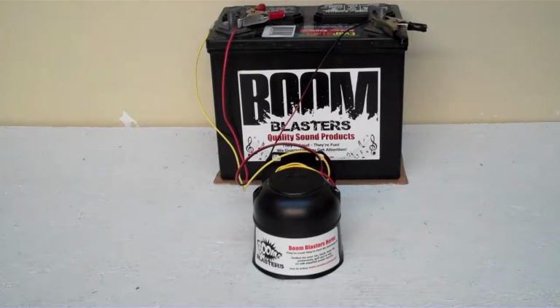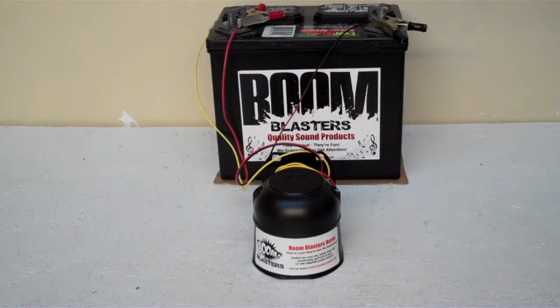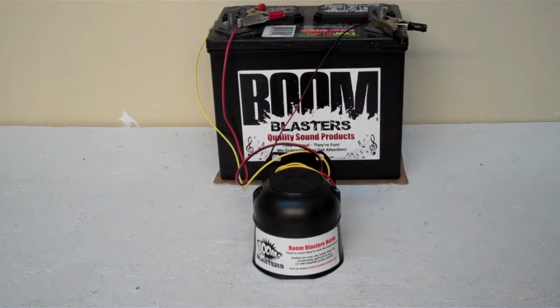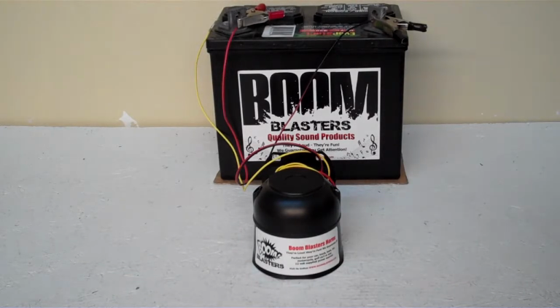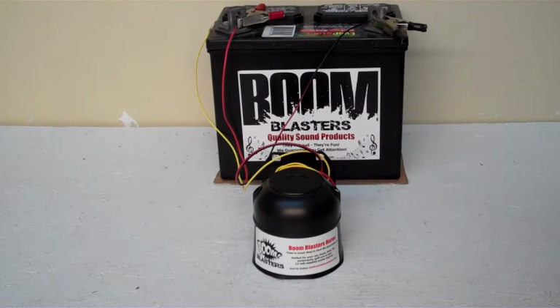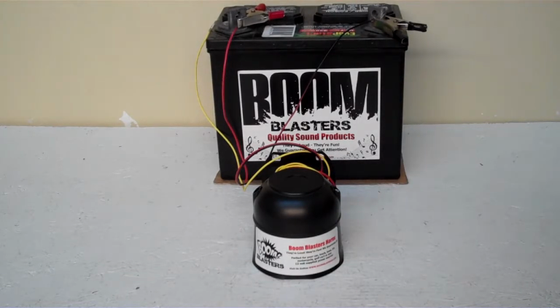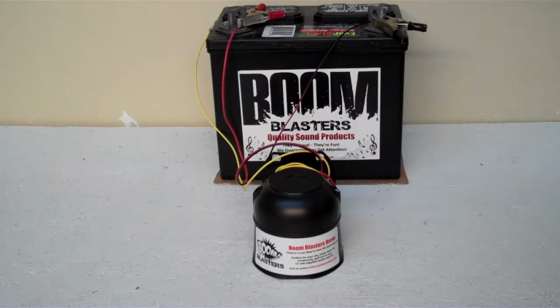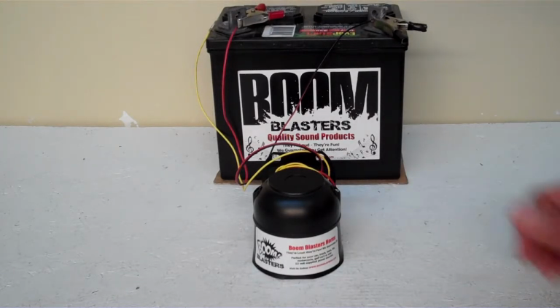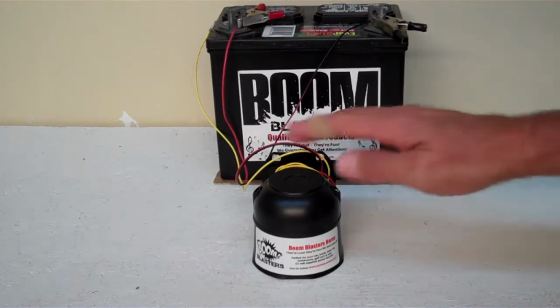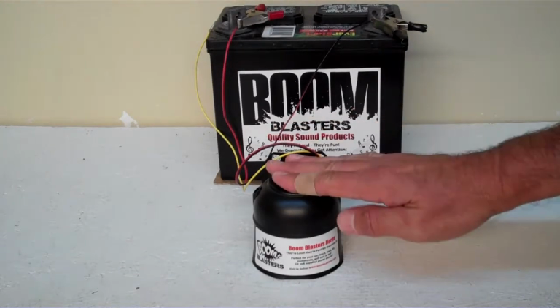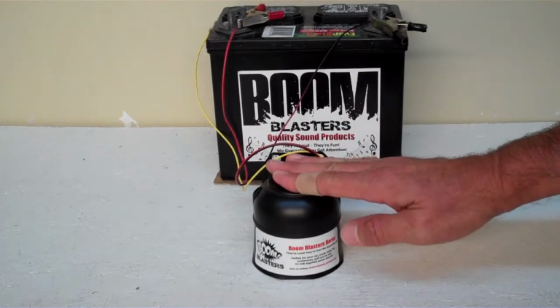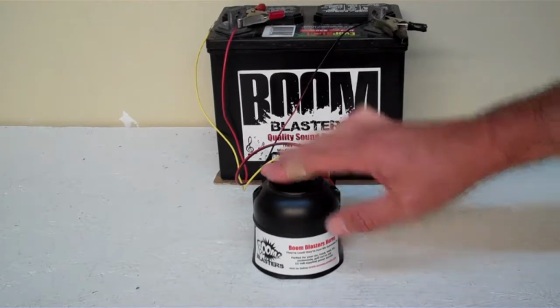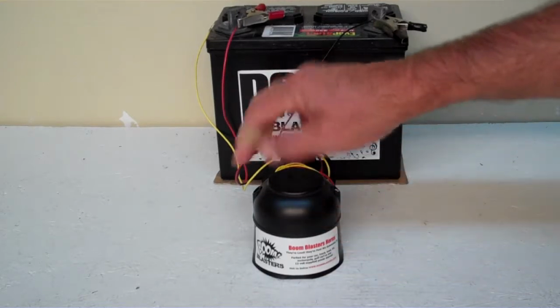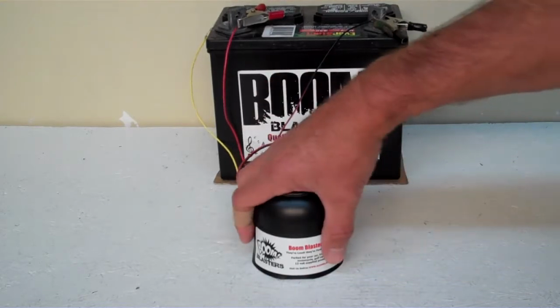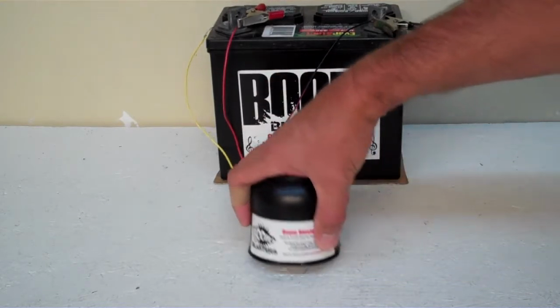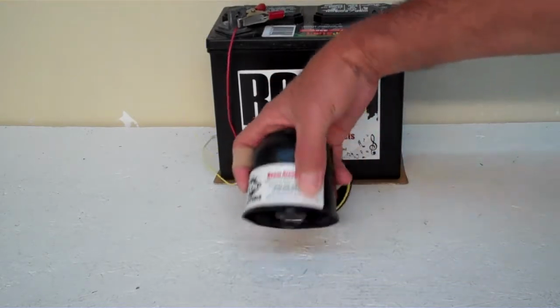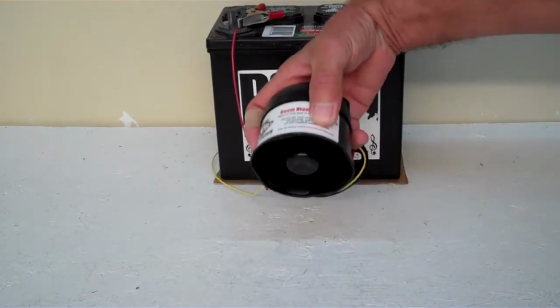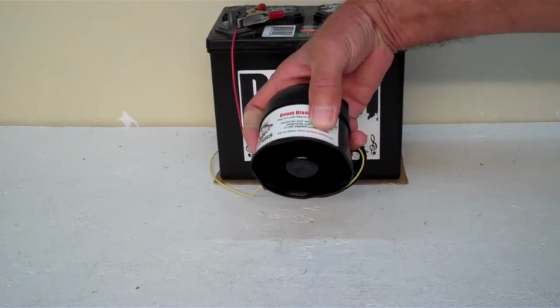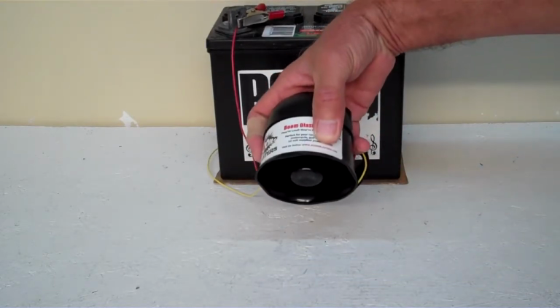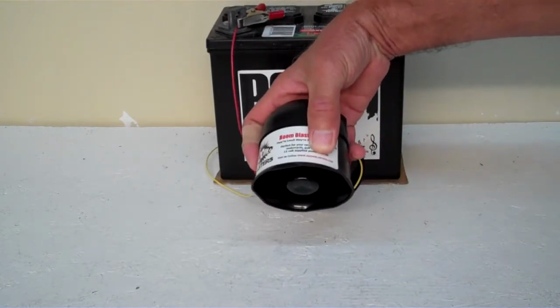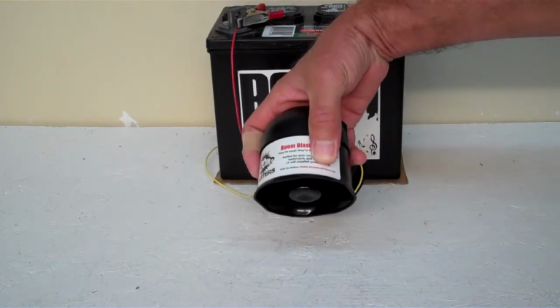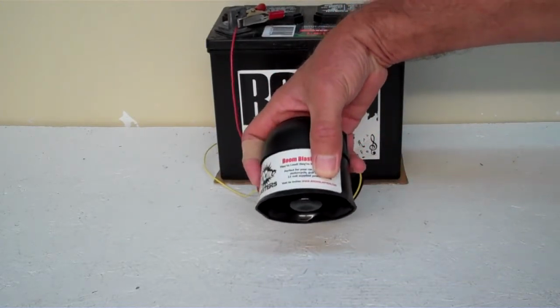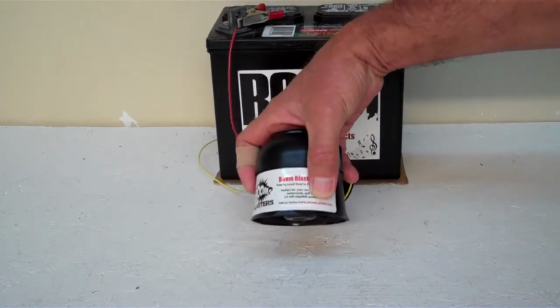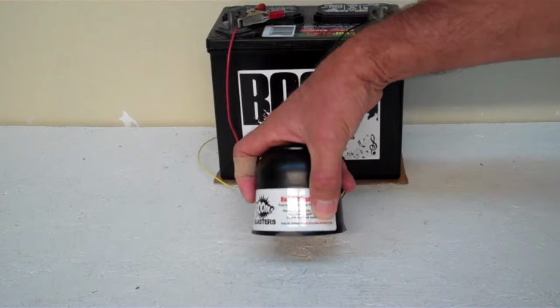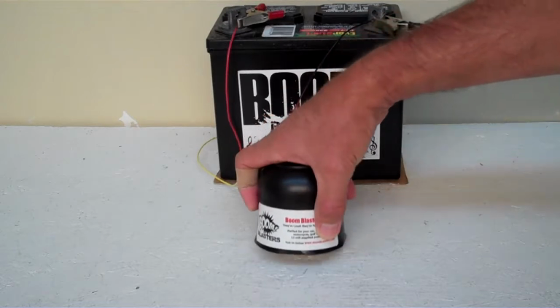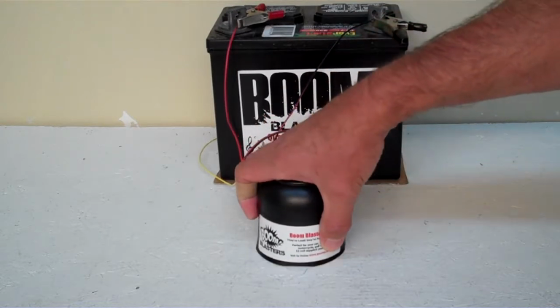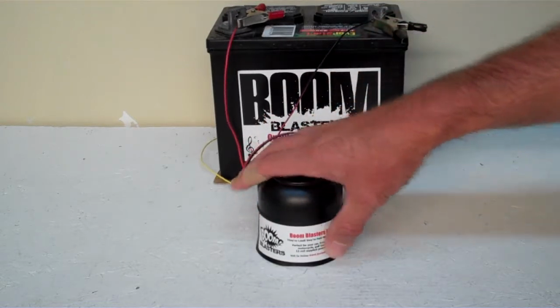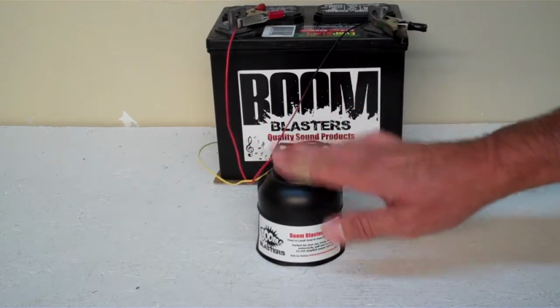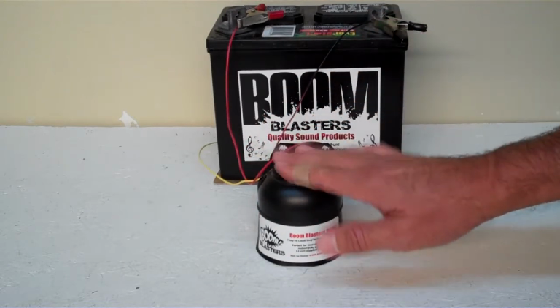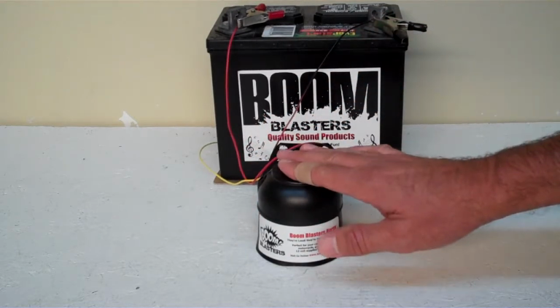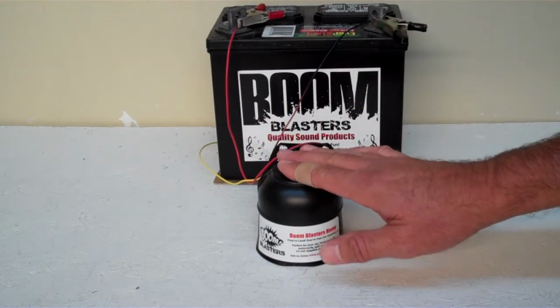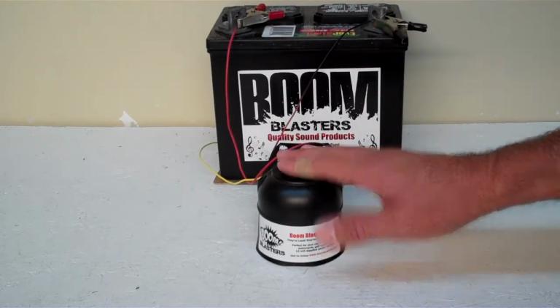Hey everyone, this is our Texas A&M Warhem car horn — this is our button version horn. We've got it facing down right now because it's a really loud horn and we don't want it to blare our ears out. So we've got it facing down here for that purpose.